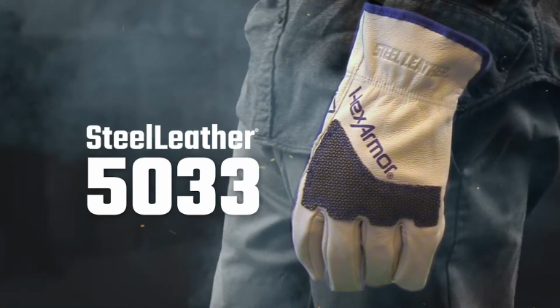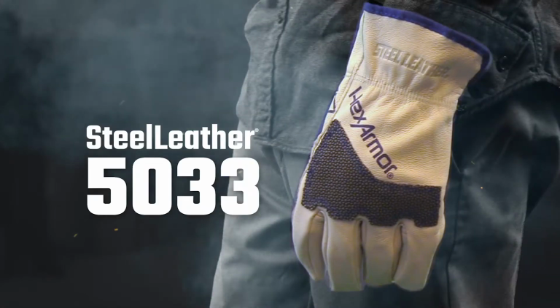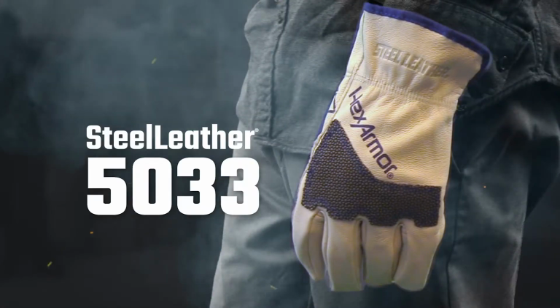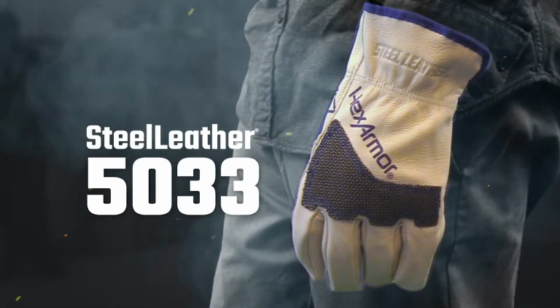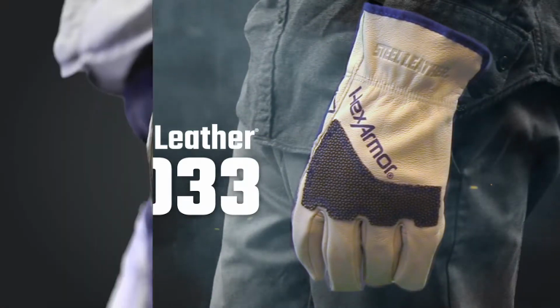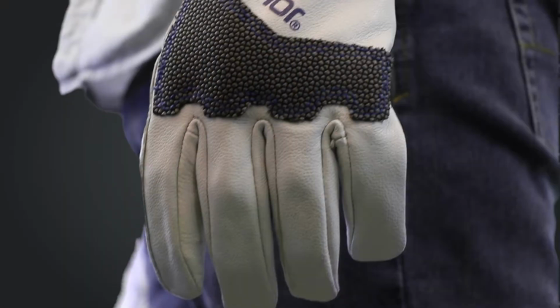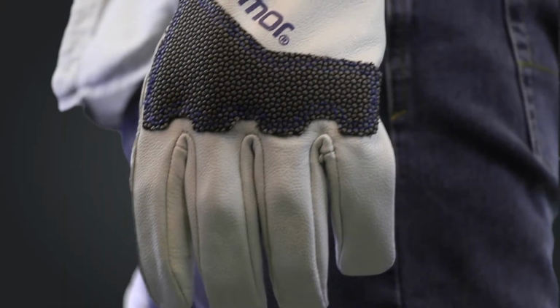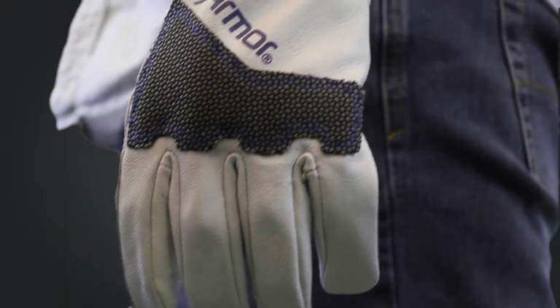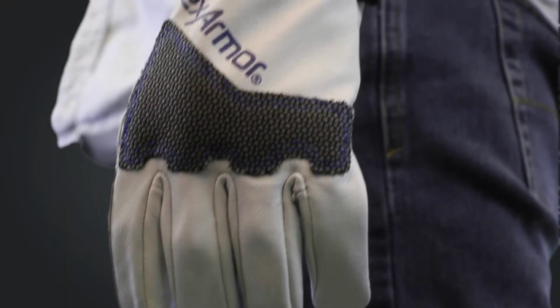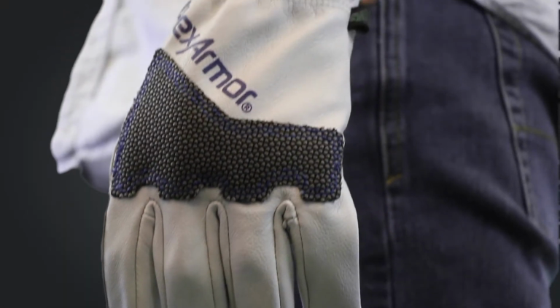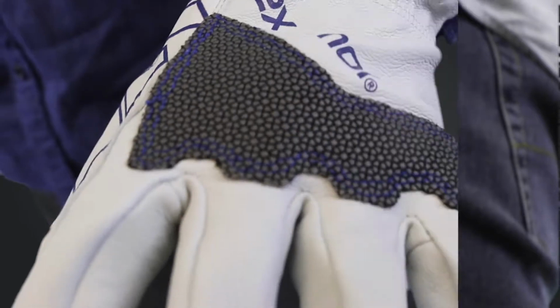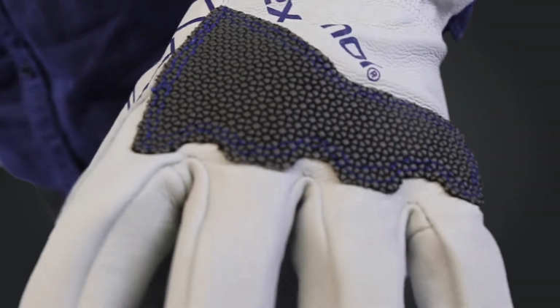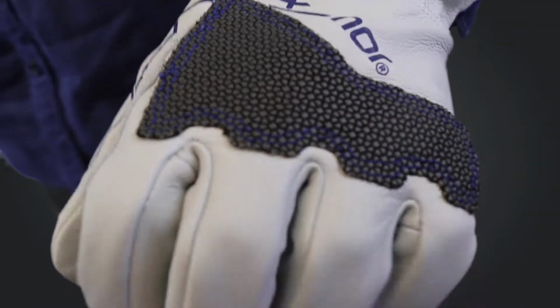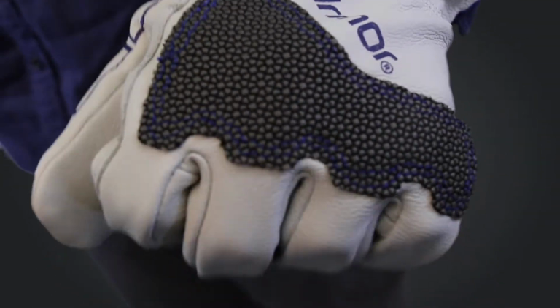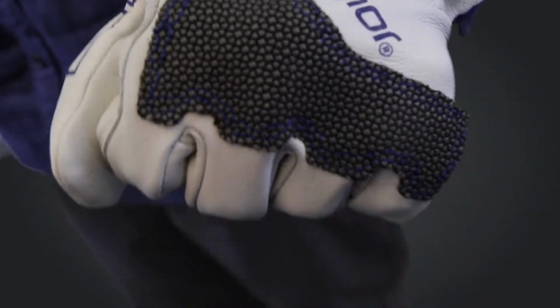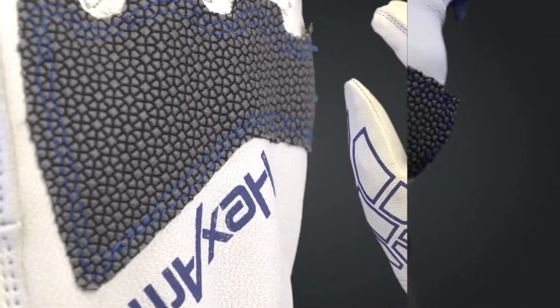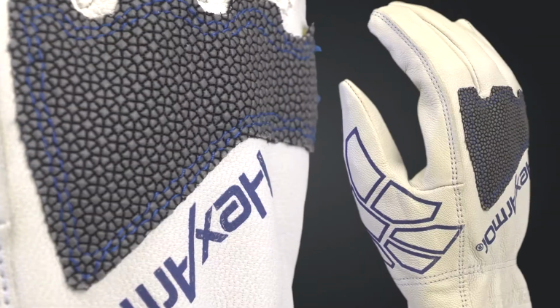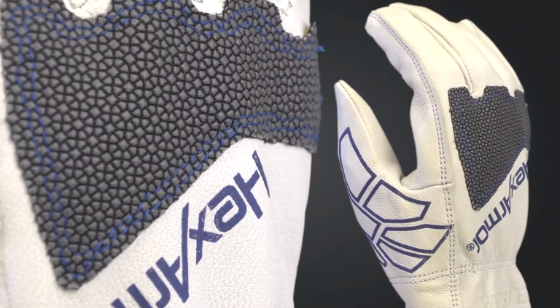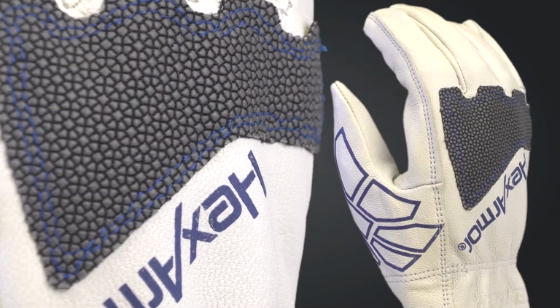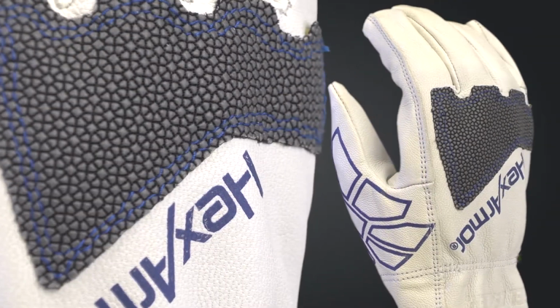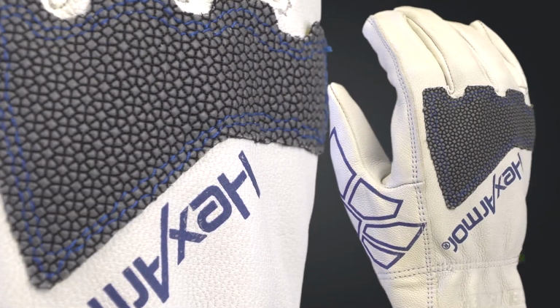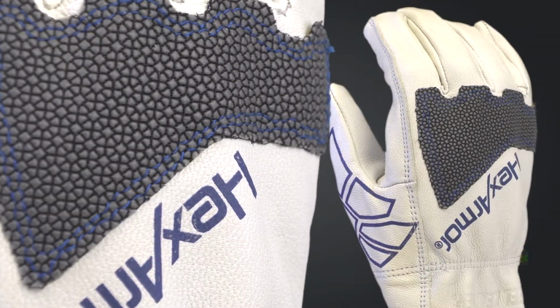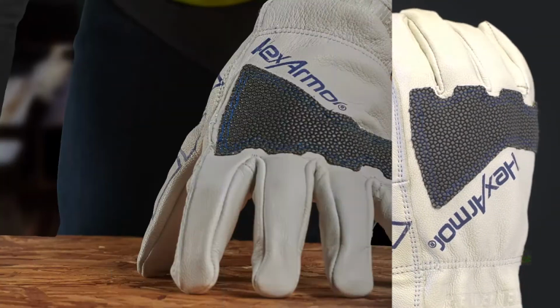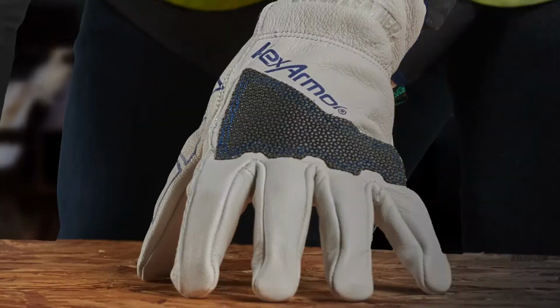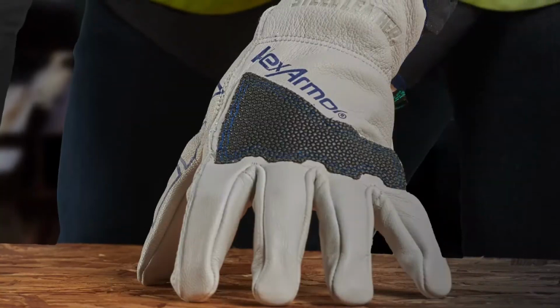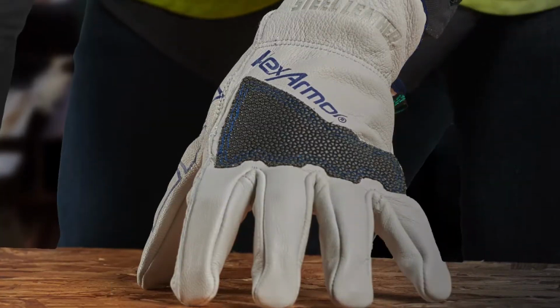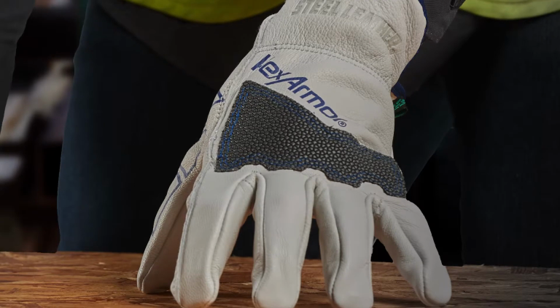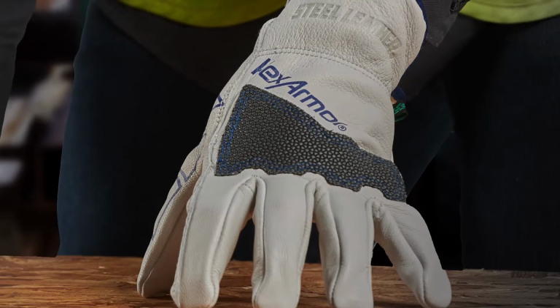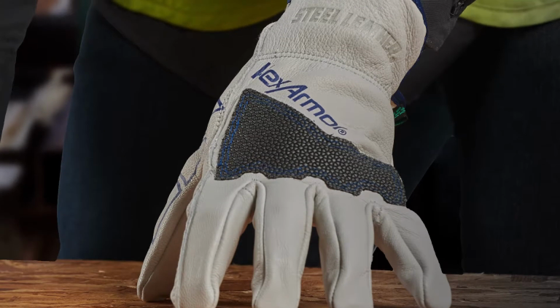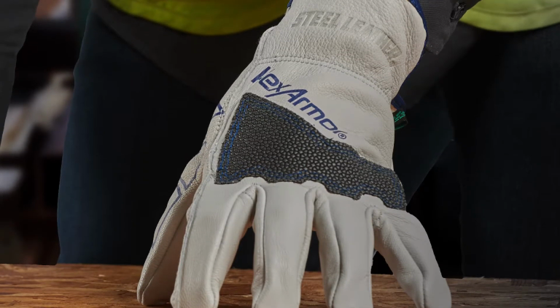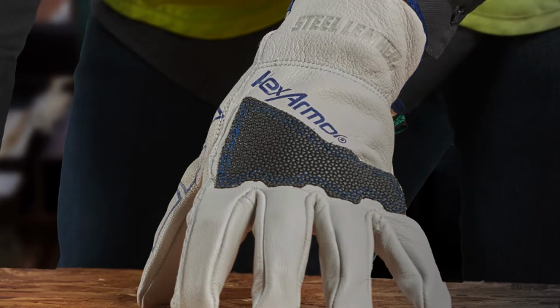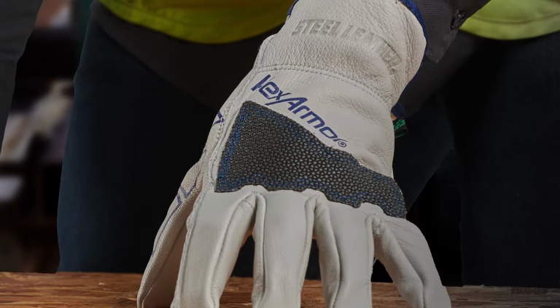Introducing the HexArmor Steel Leather 5033. The Steel Leather family are the leather gloves designed, used, and perfected in the lumber, plywood, and construction industries for over a decade.